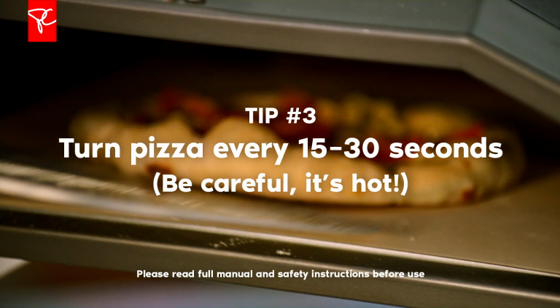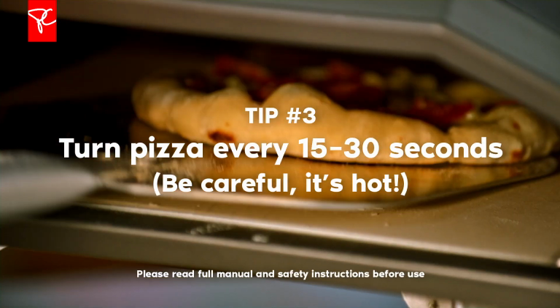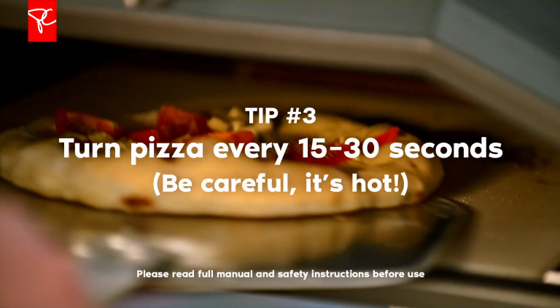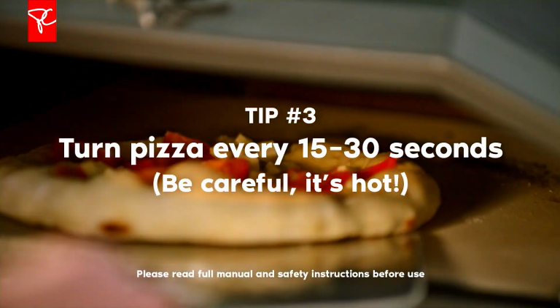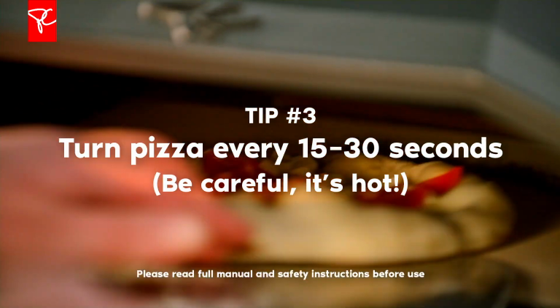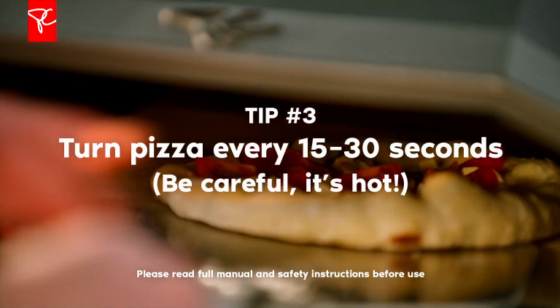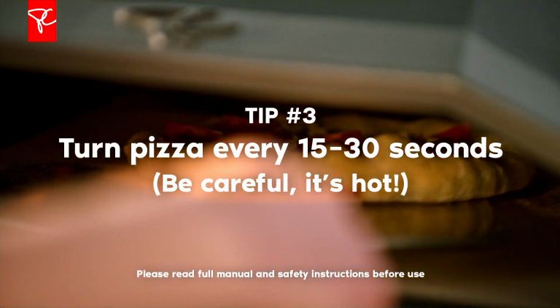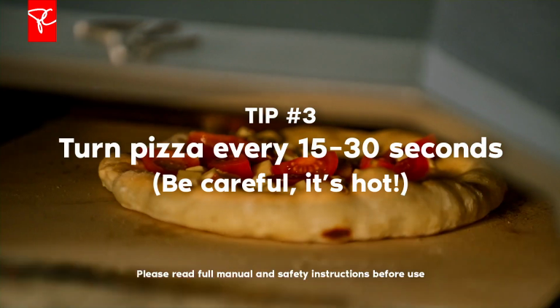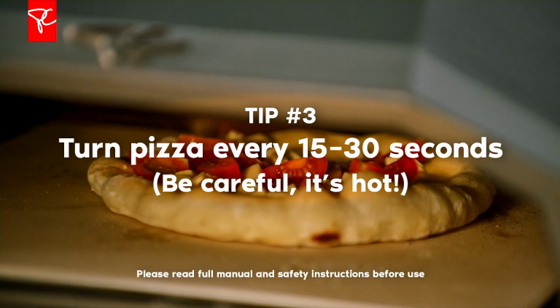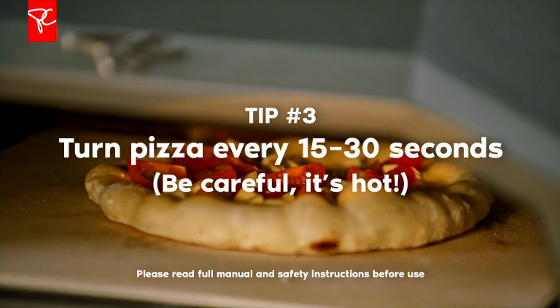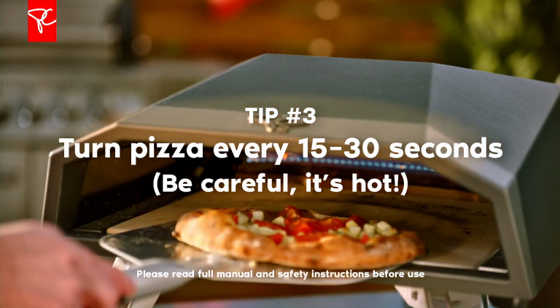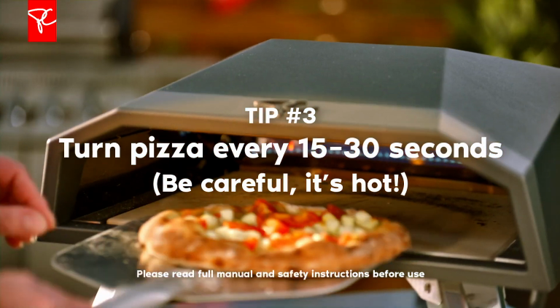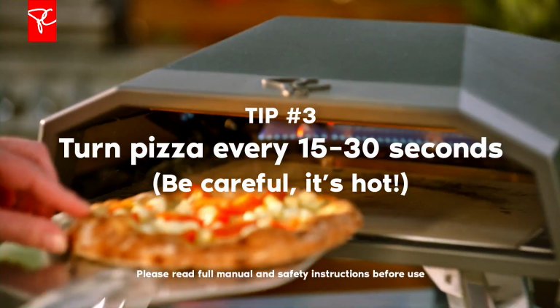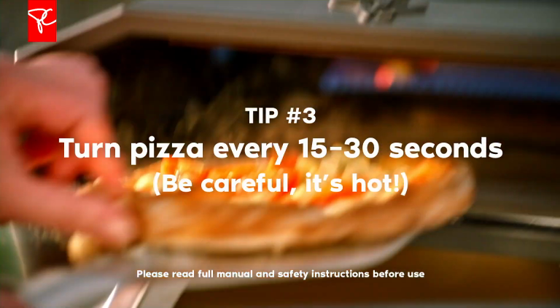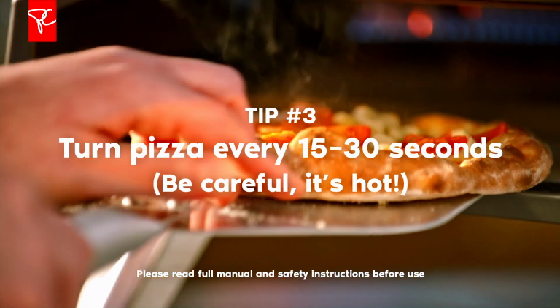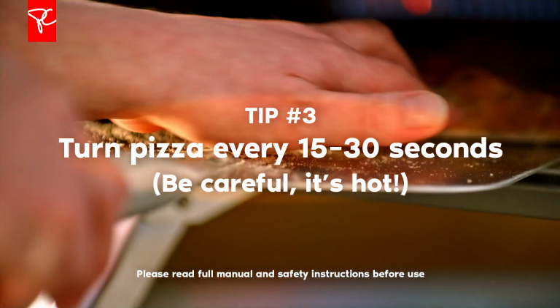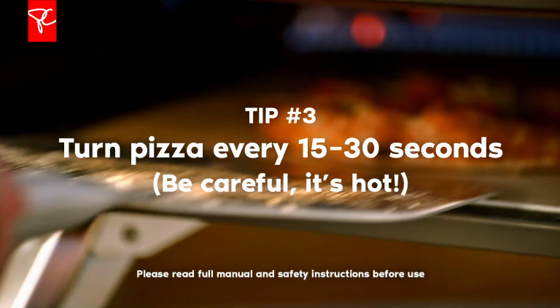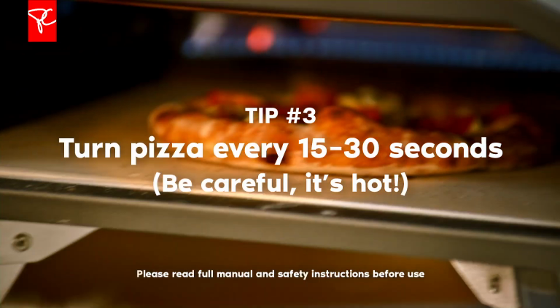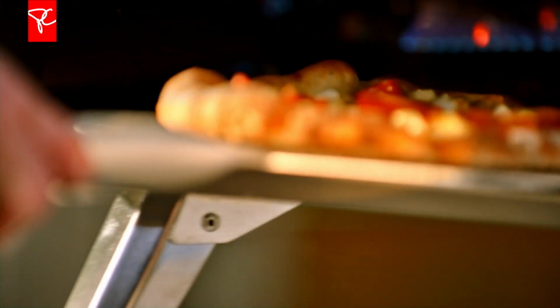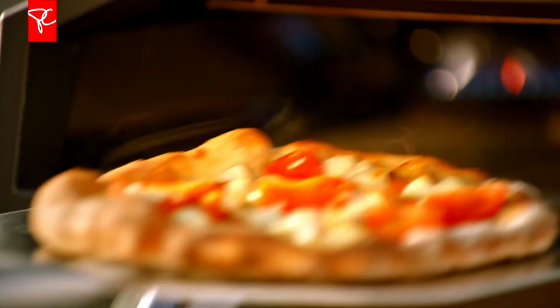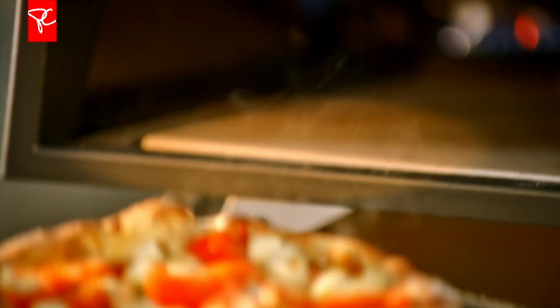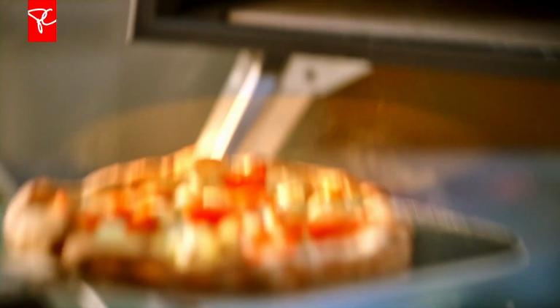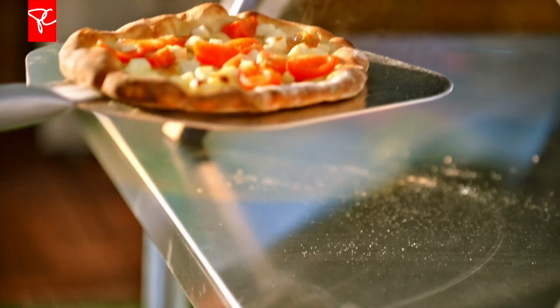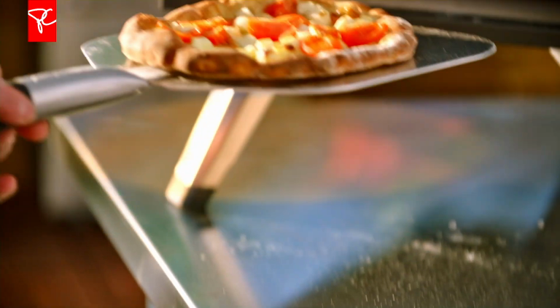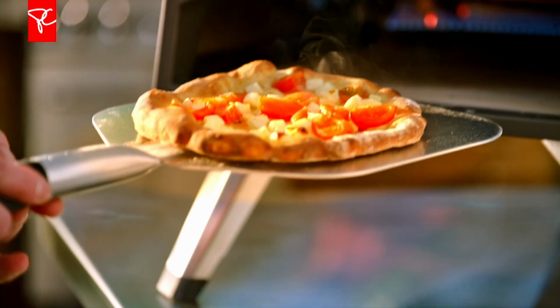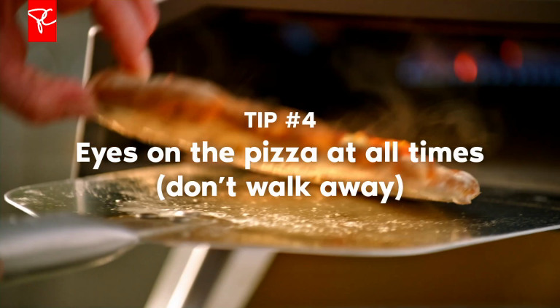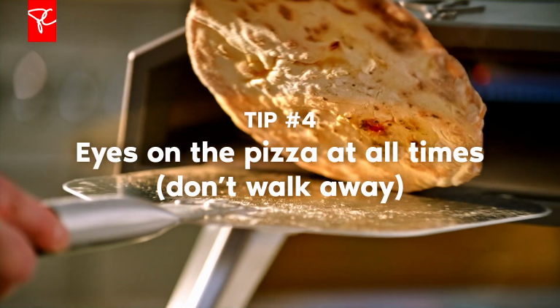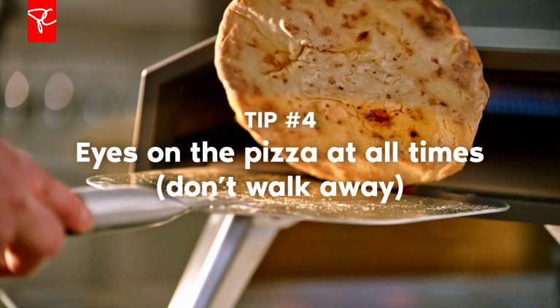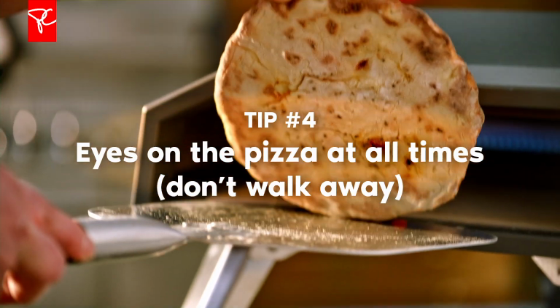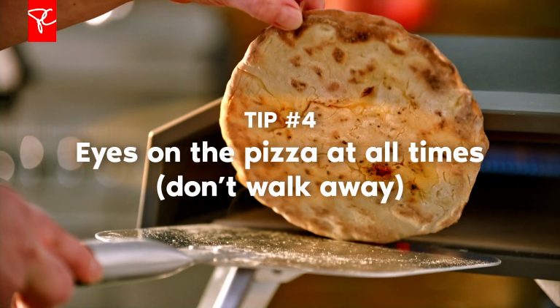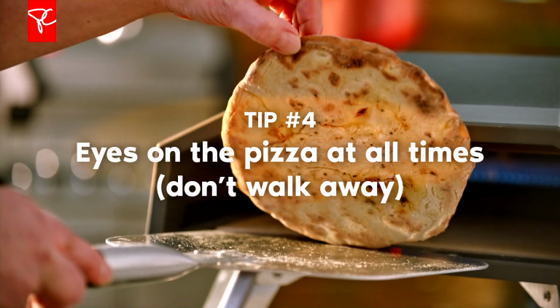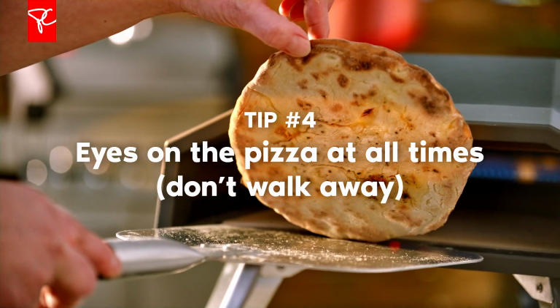You'll be using the paddle to turn the pizza as you're baking it — every 15 to 30 seconds, depending on your heat level. It will cook in about one to two minutes. For a thicker crust, probably about two to four minutes.